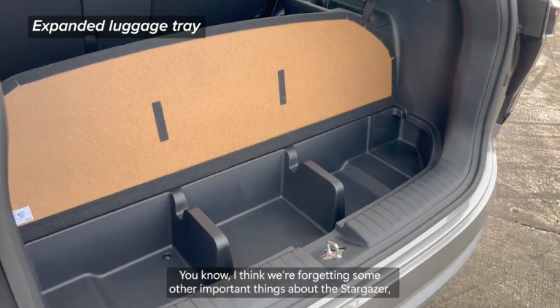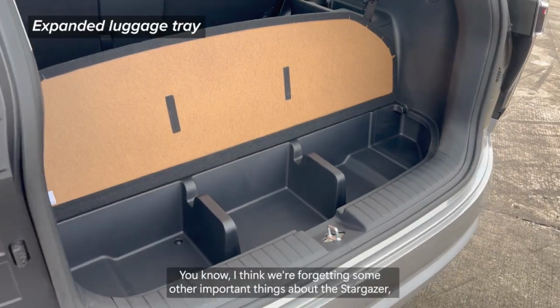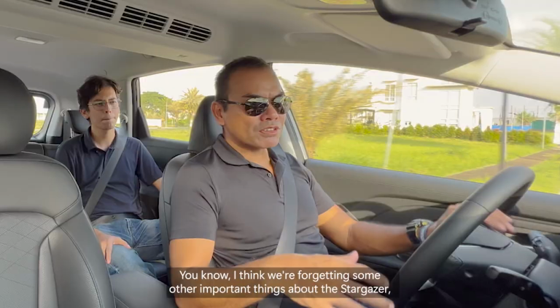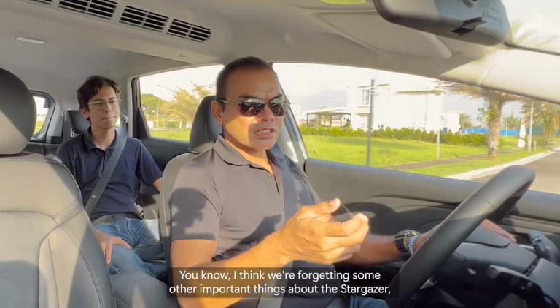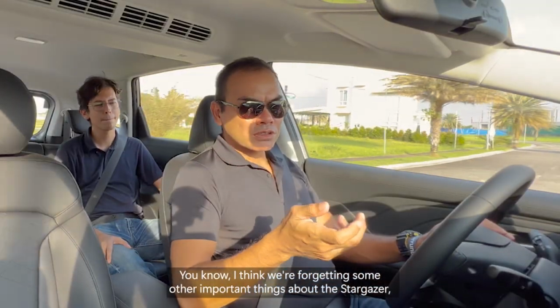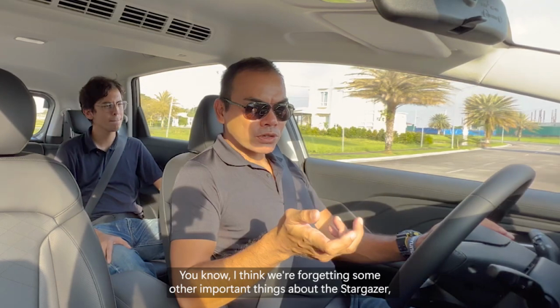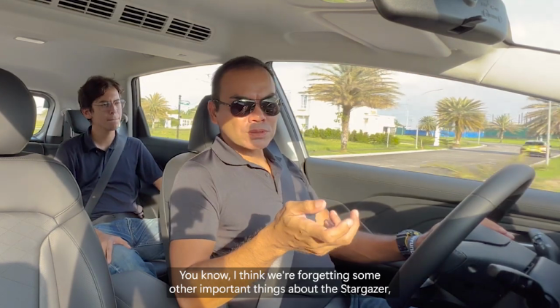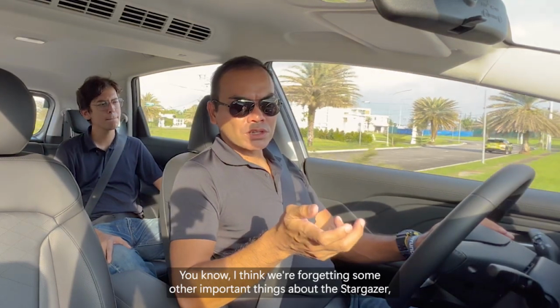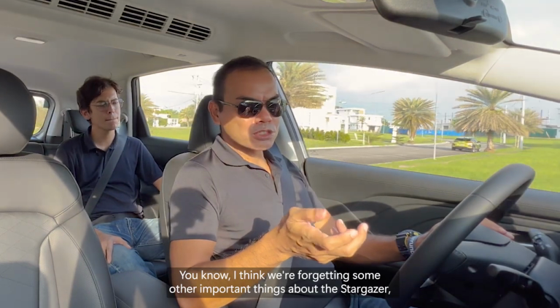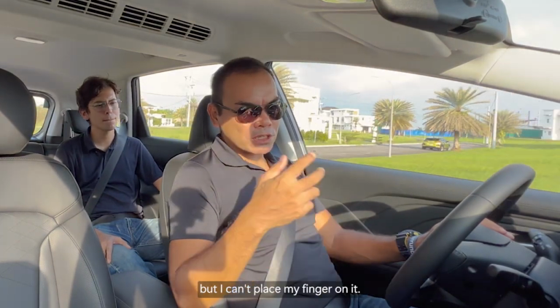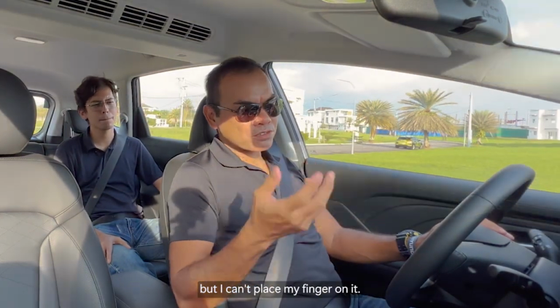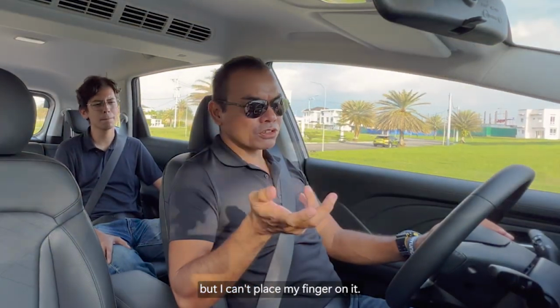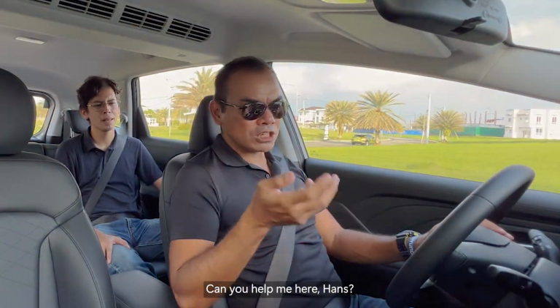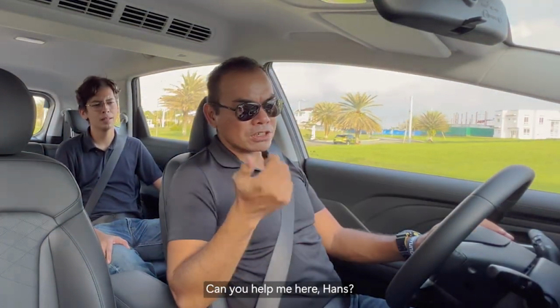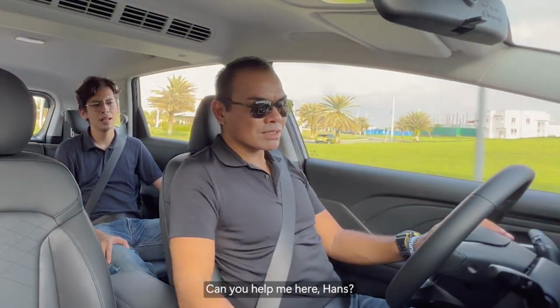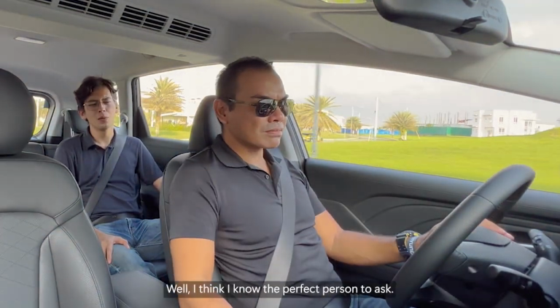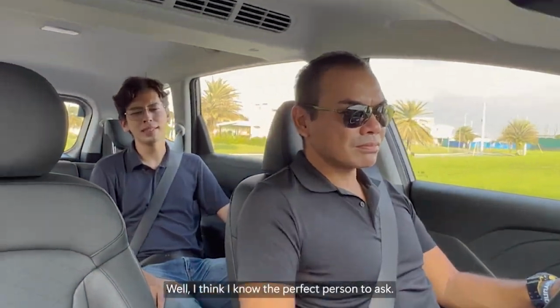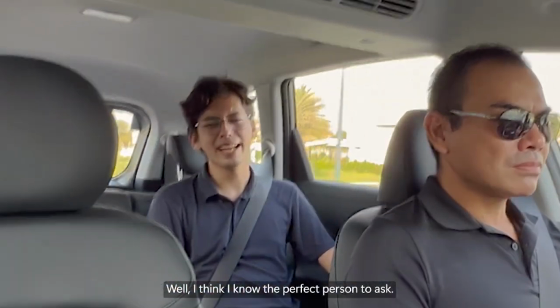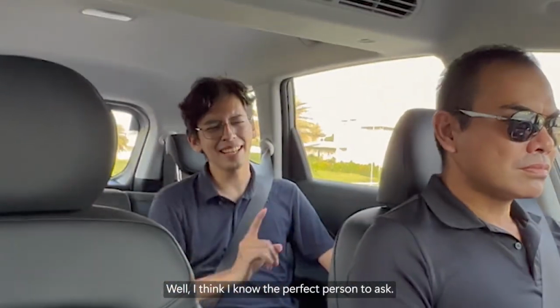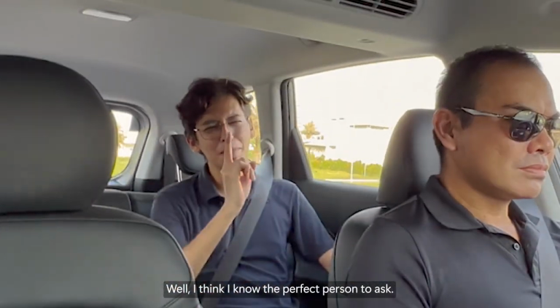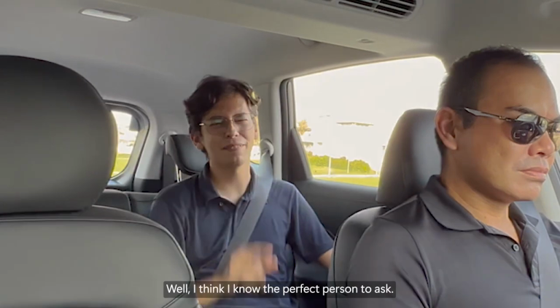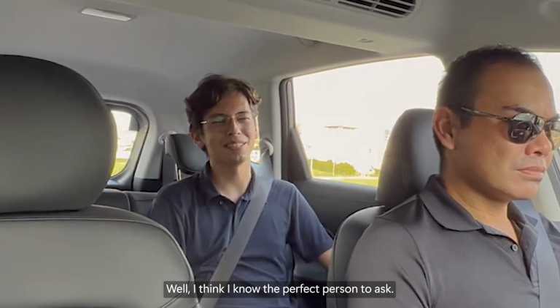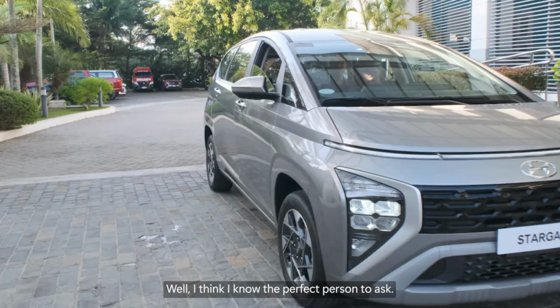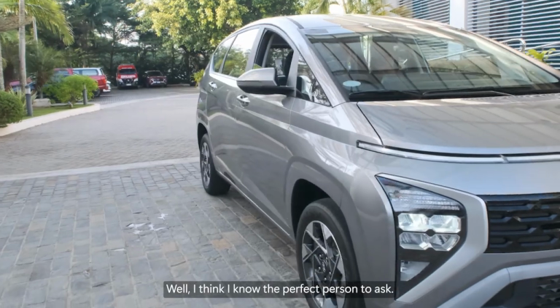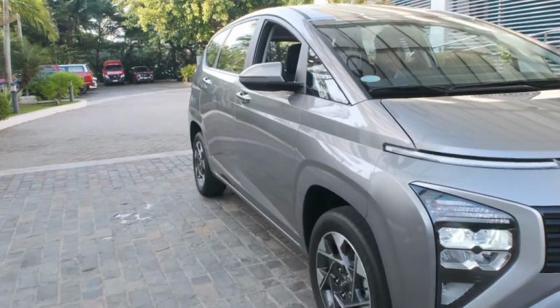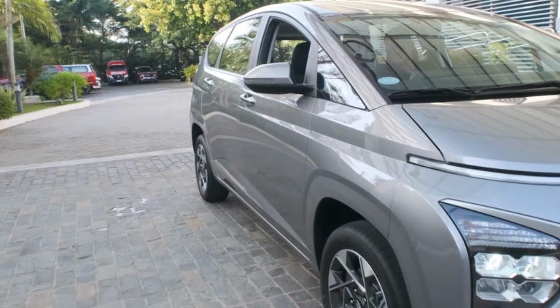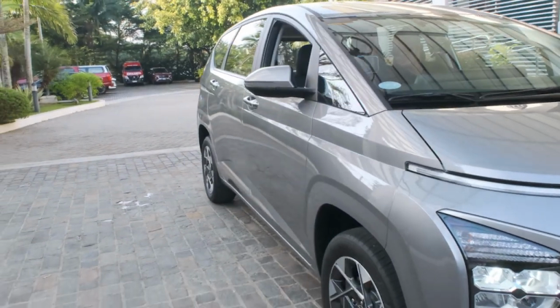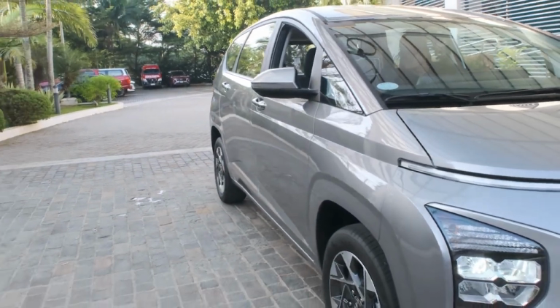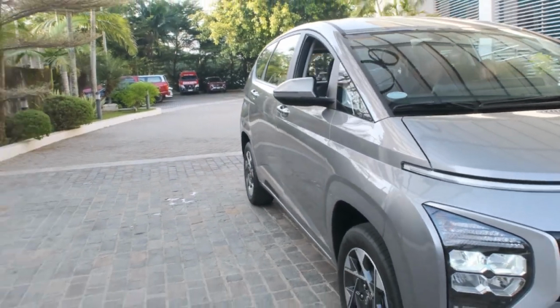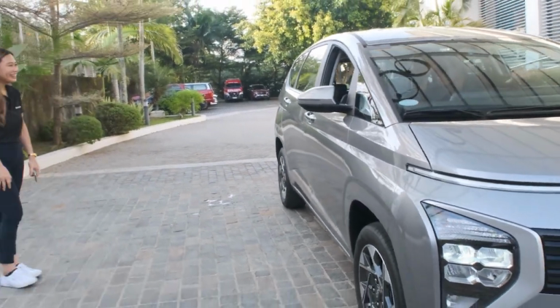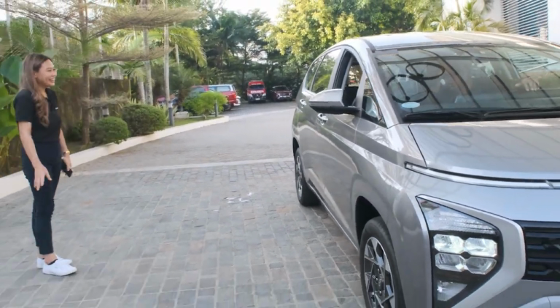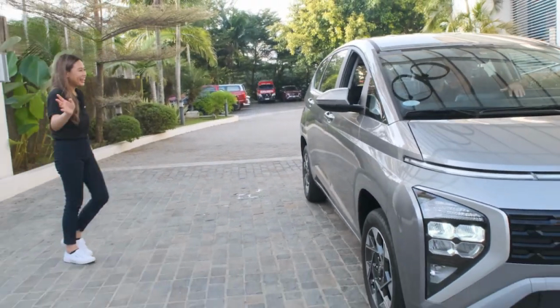I think we're forgetting some other important things about the Stargazer, but I can't place my finger on it. Can you help me here, Hans? I think I know the perfect person to ask.